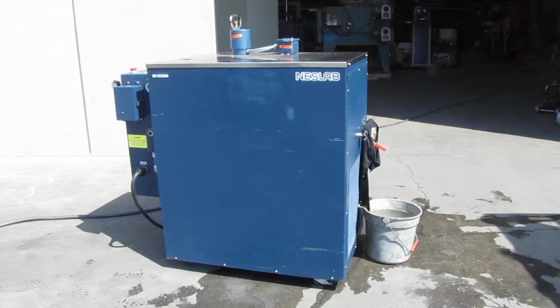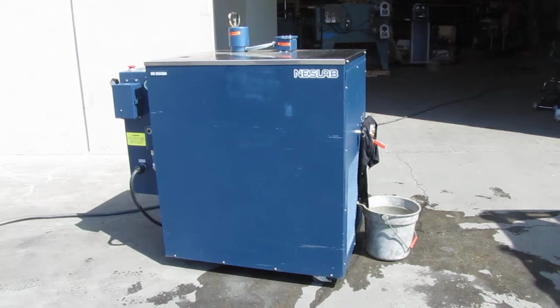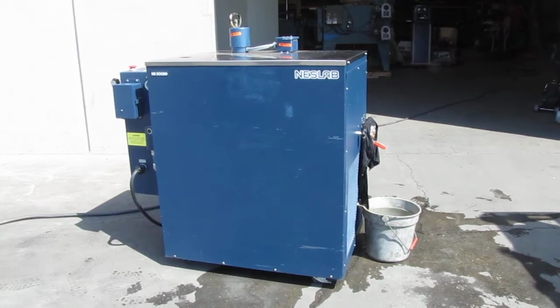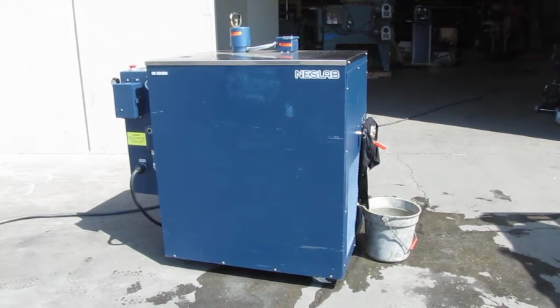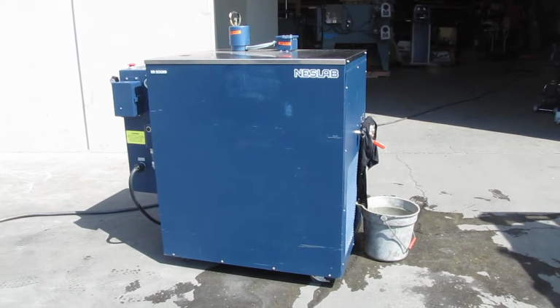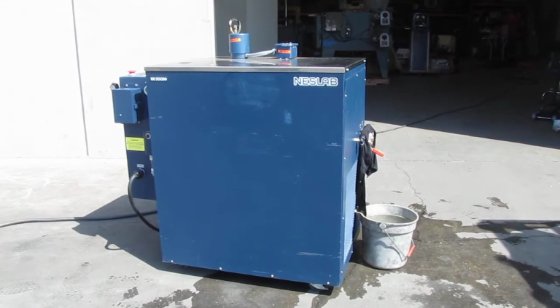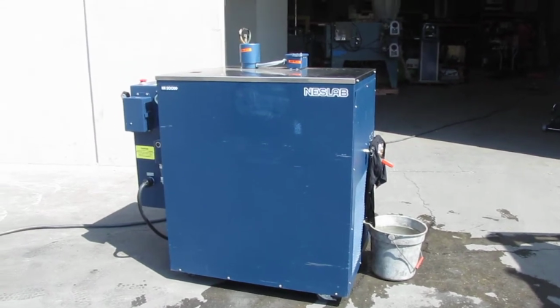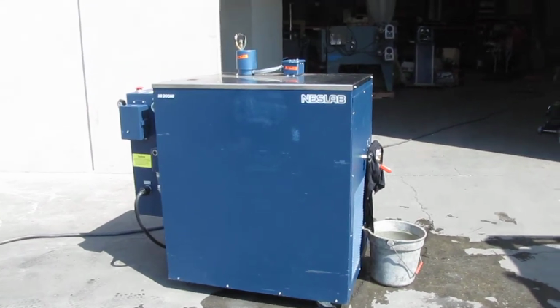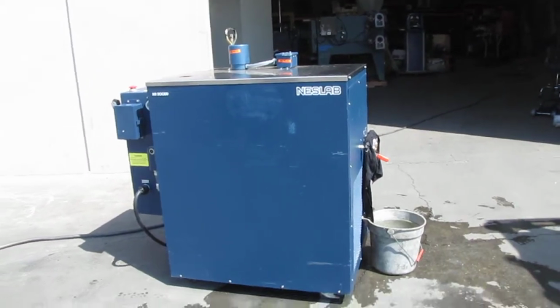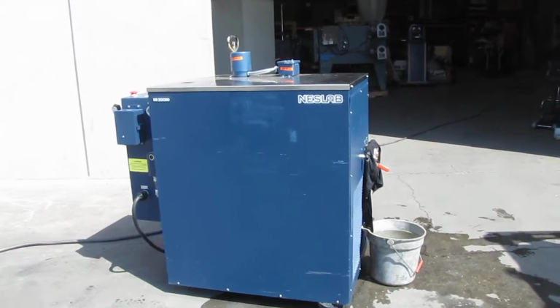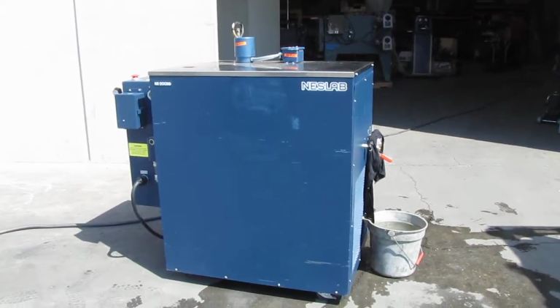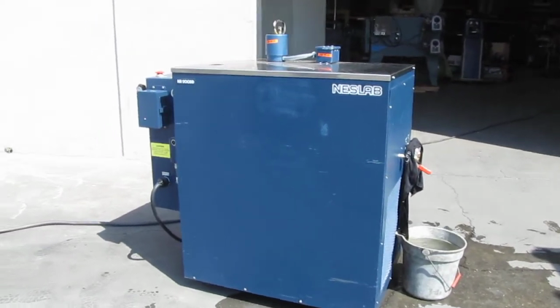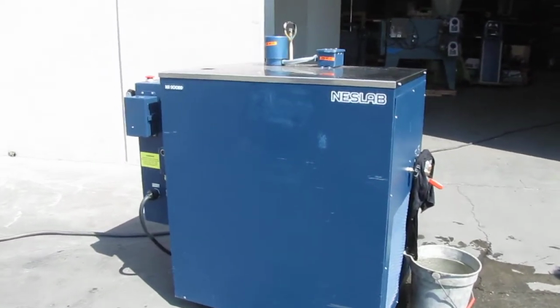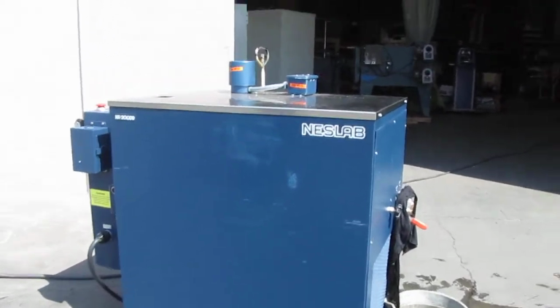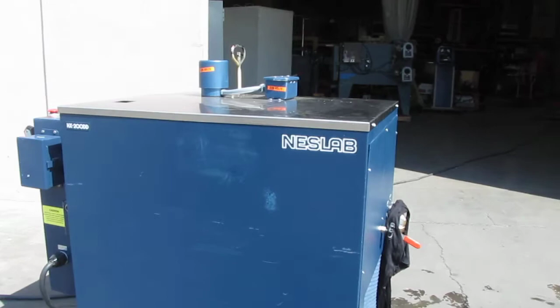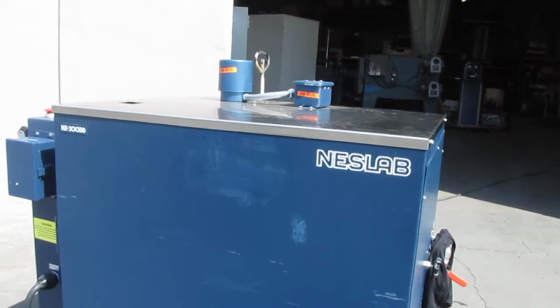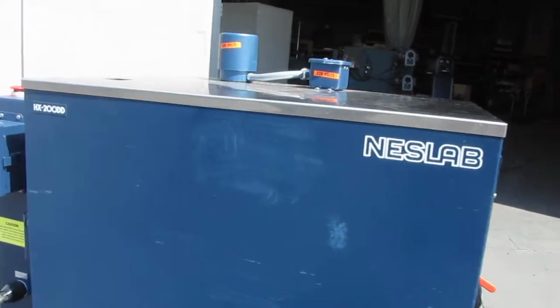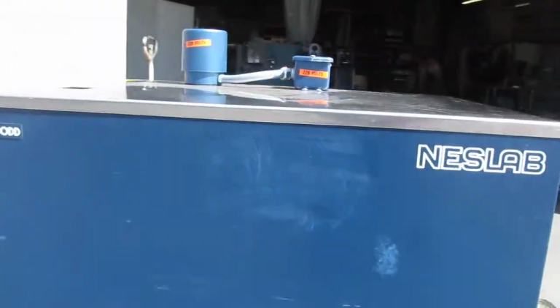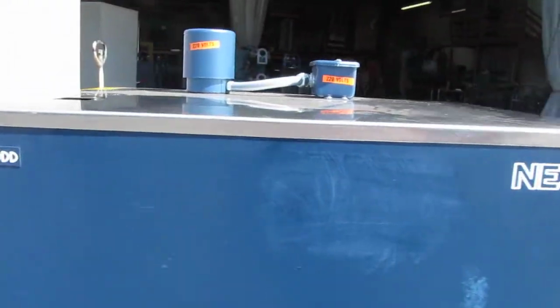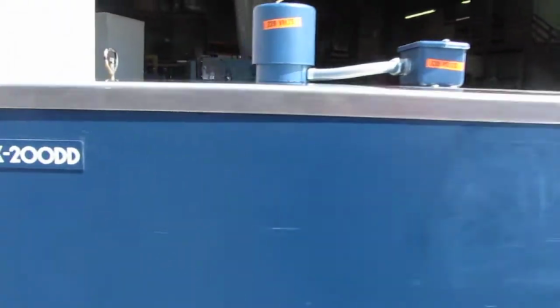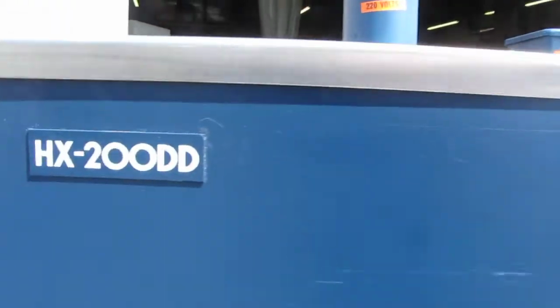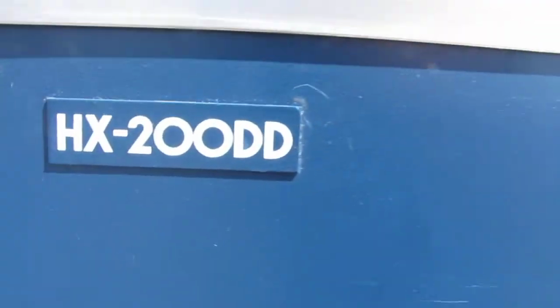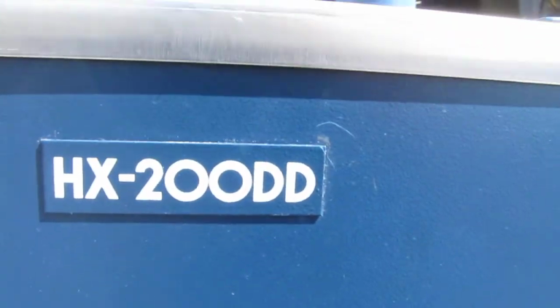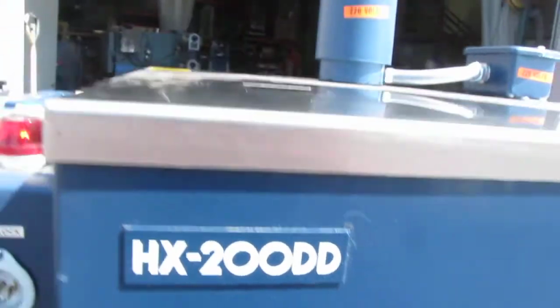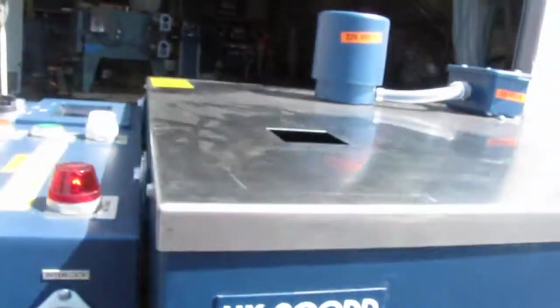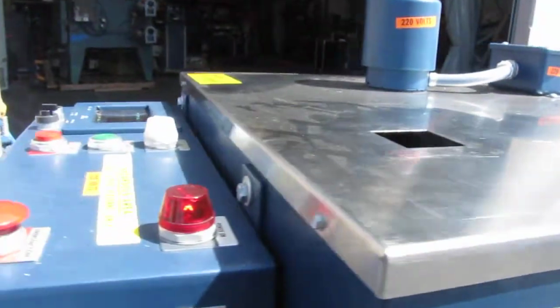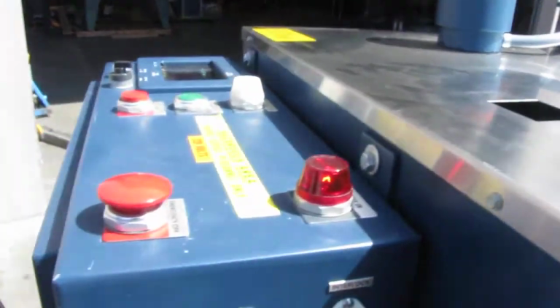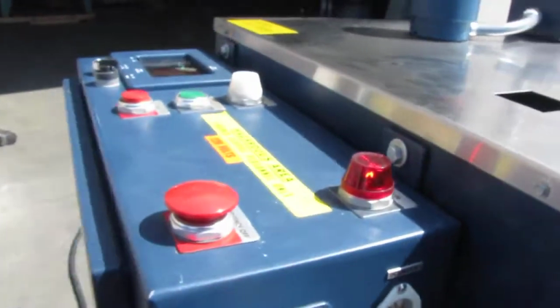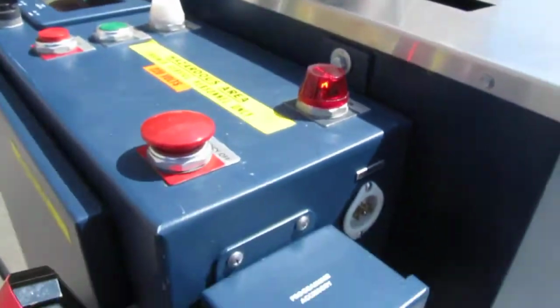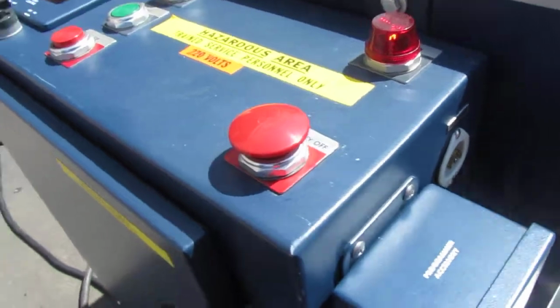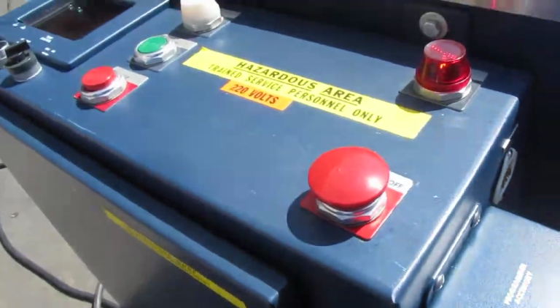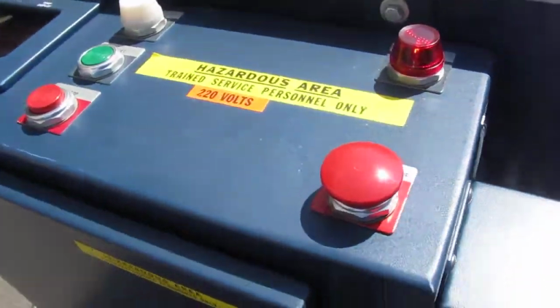Here we have a Nestlap HX200DD. This is a water-cooled recirculating water chiller. We got it hooked up to 230 volt three-phase power.